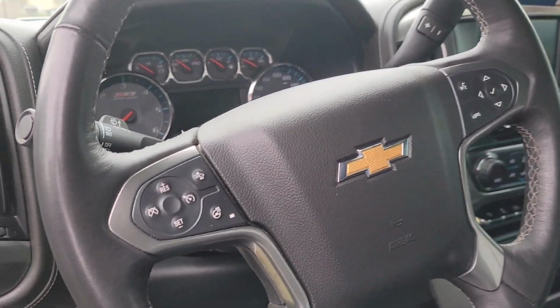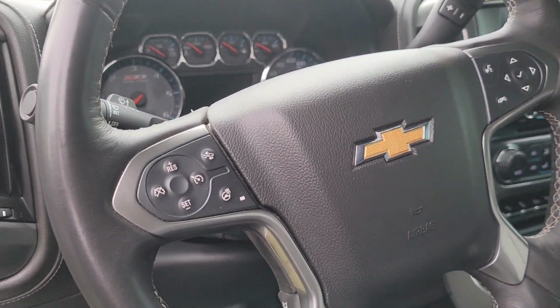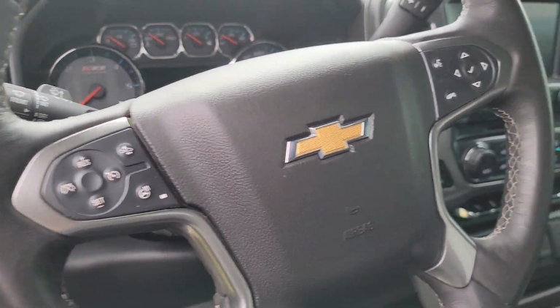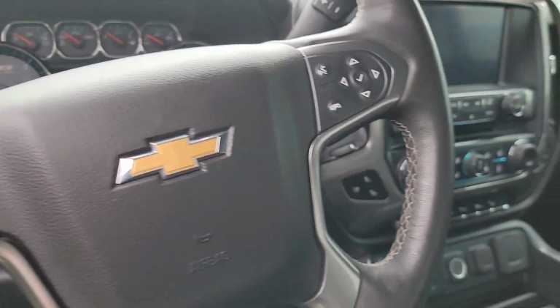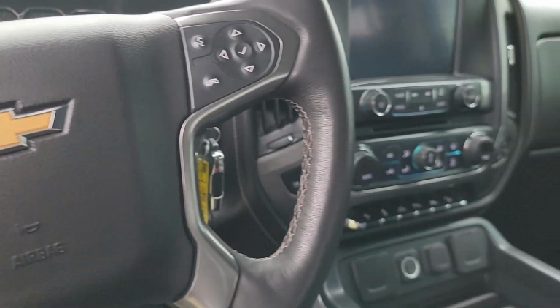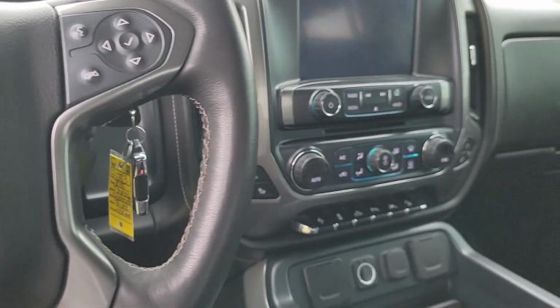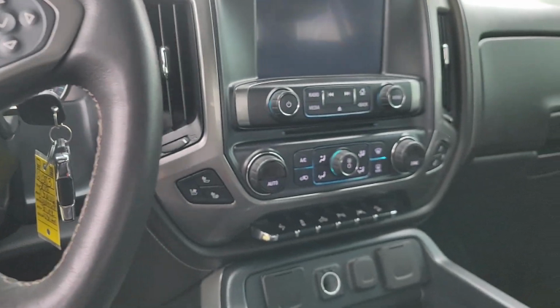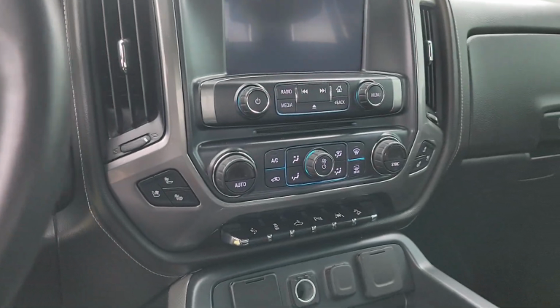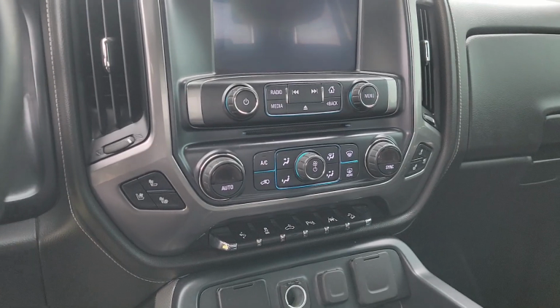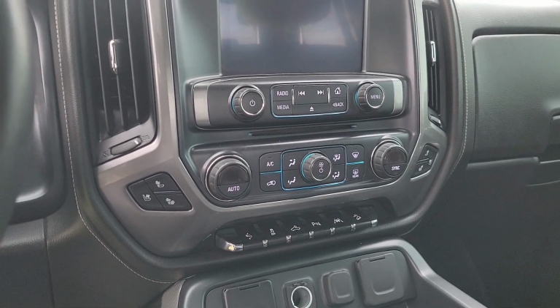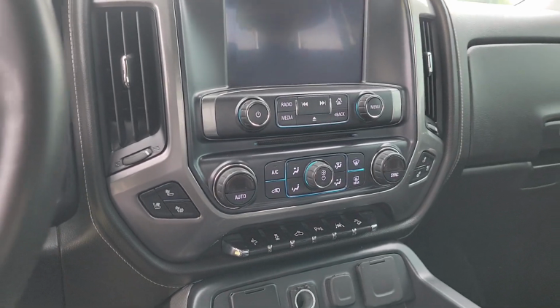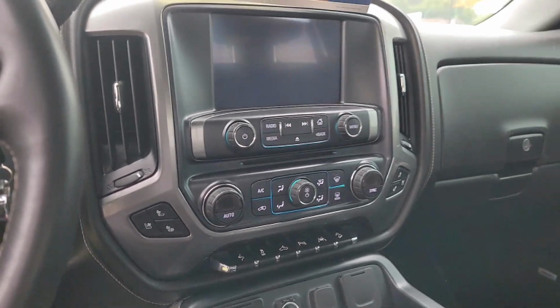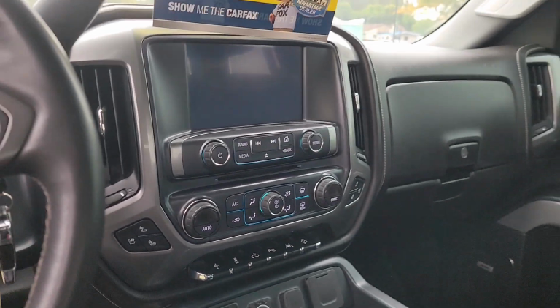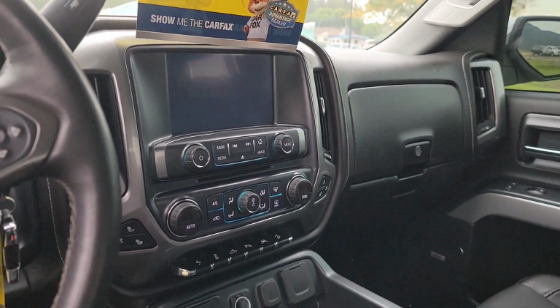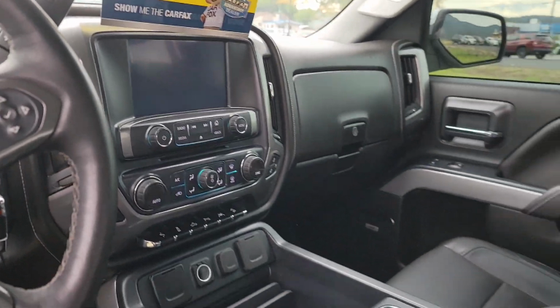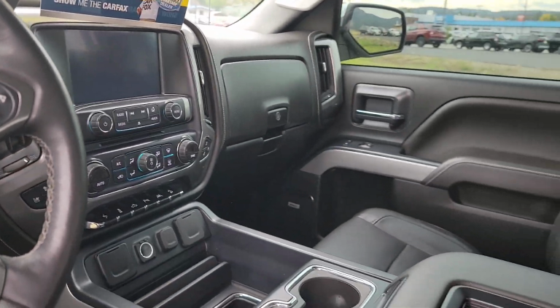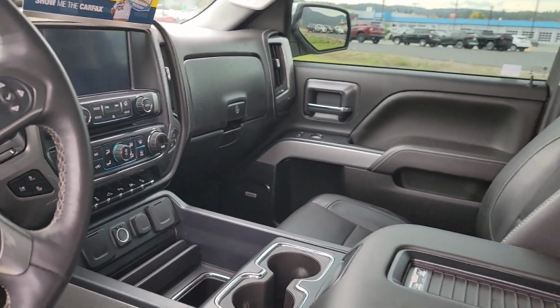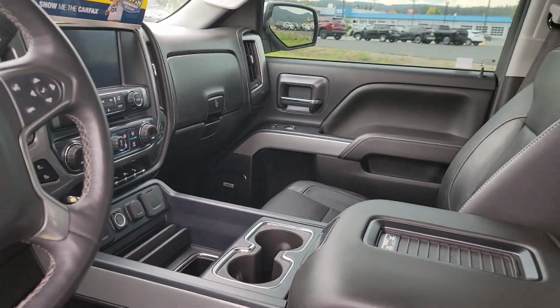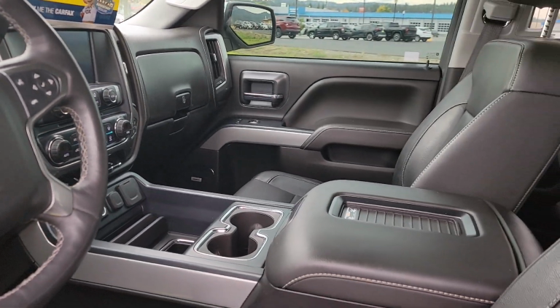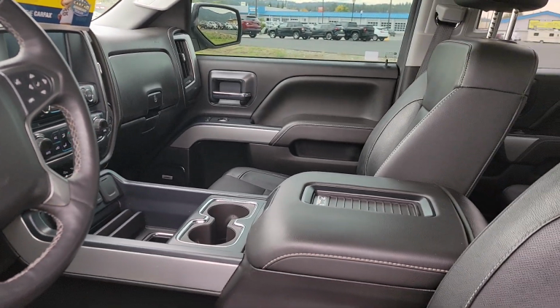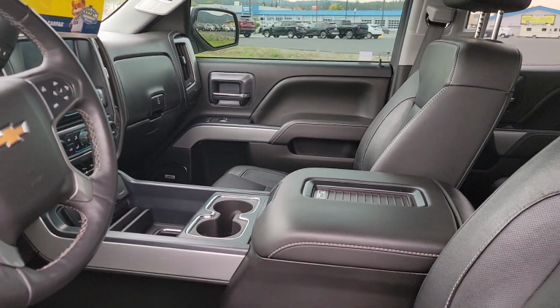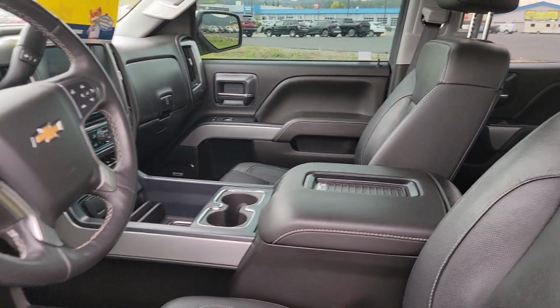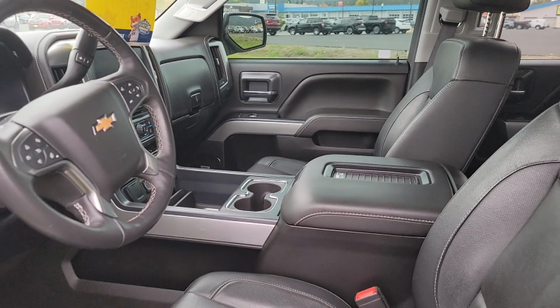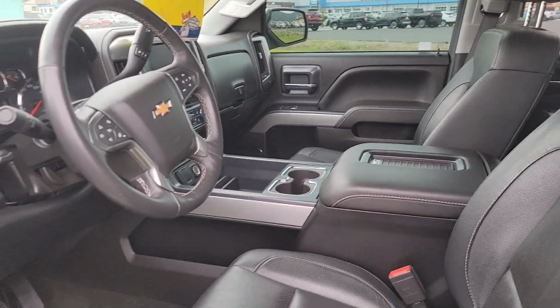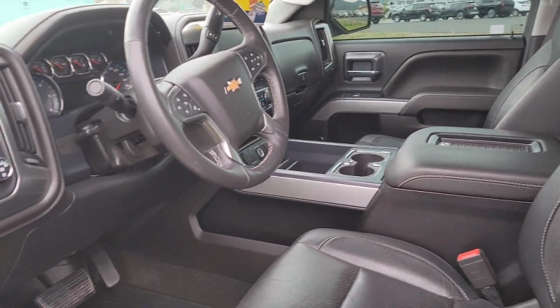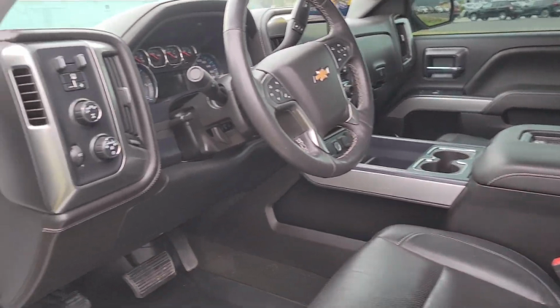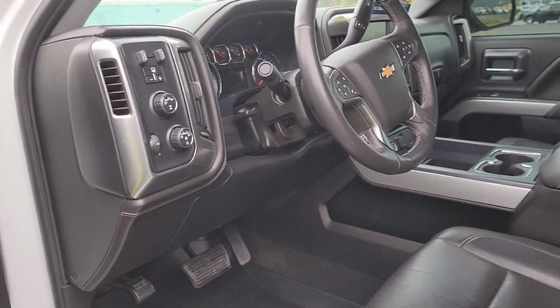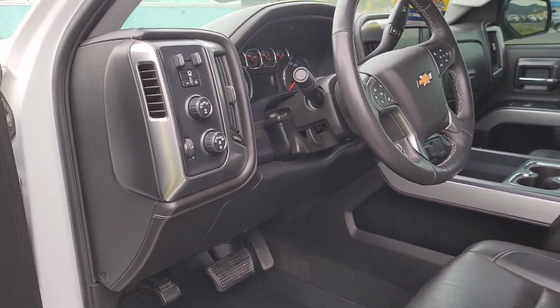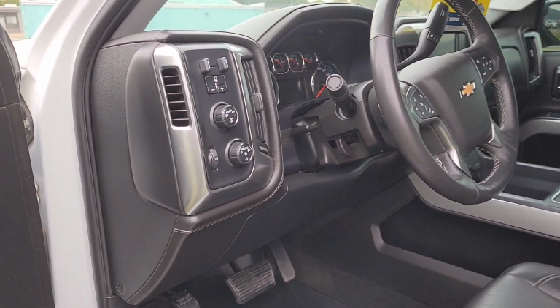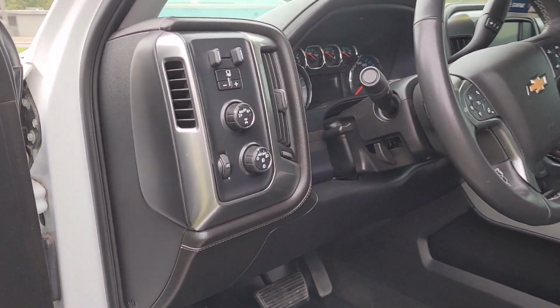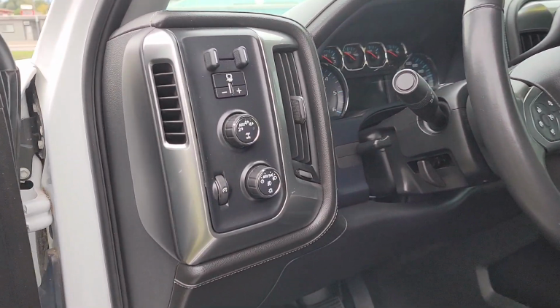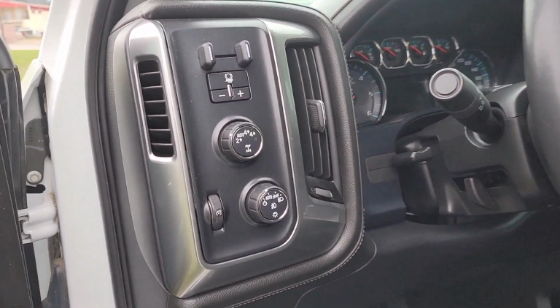This truck is fully loaded, Robert. Not sure if you saw on my listing, but we do include a one year, 12,000 mile powertrain warranty on this truck for you at no cost to you. That is good nationwide.